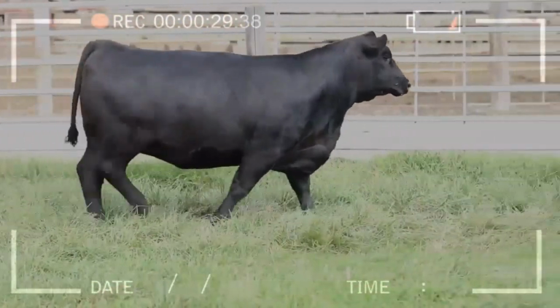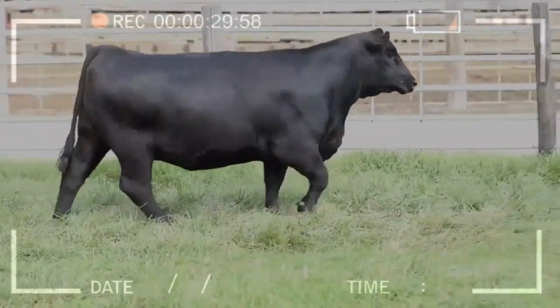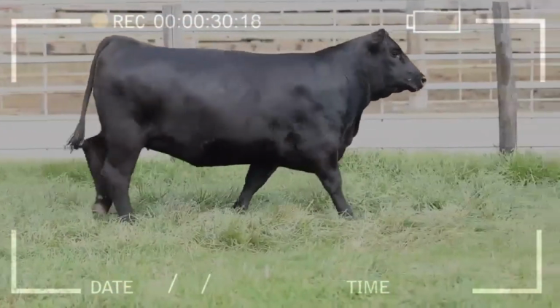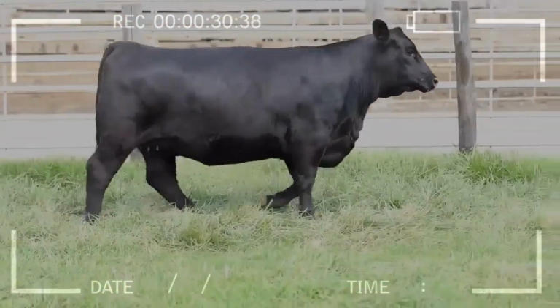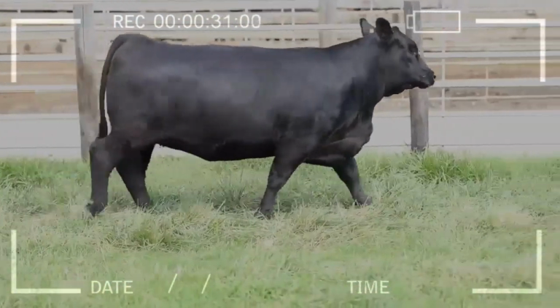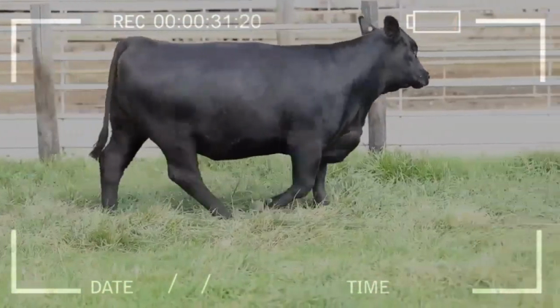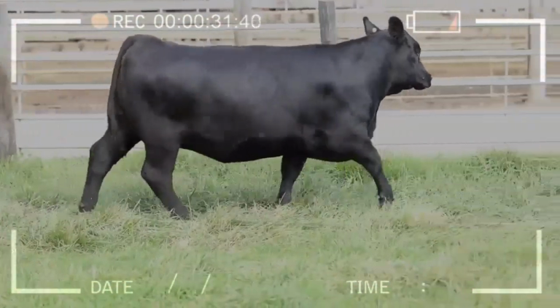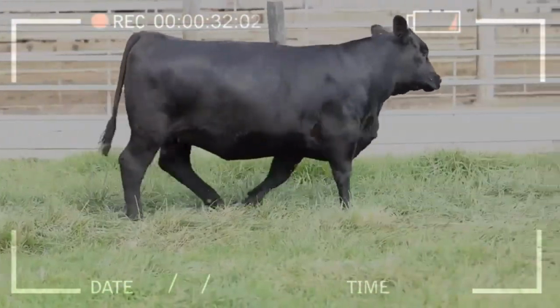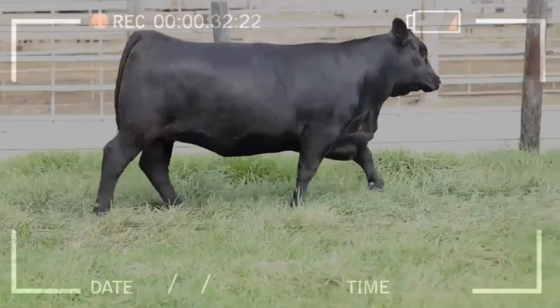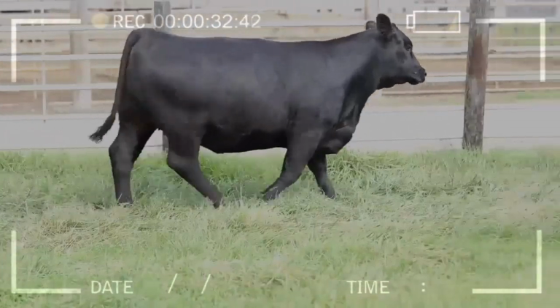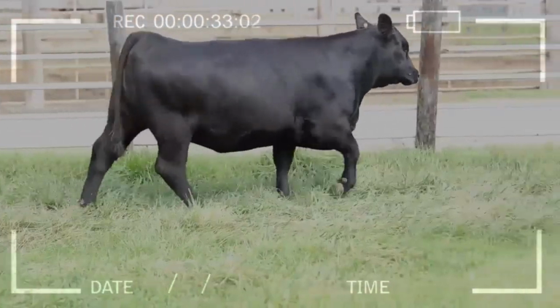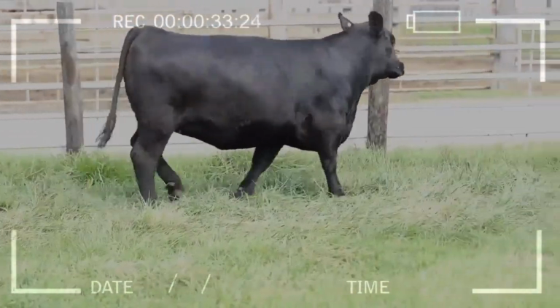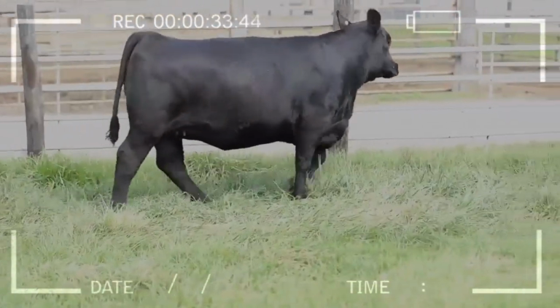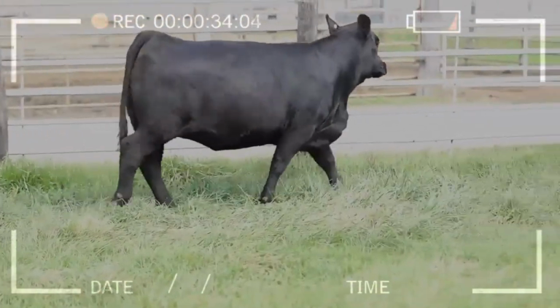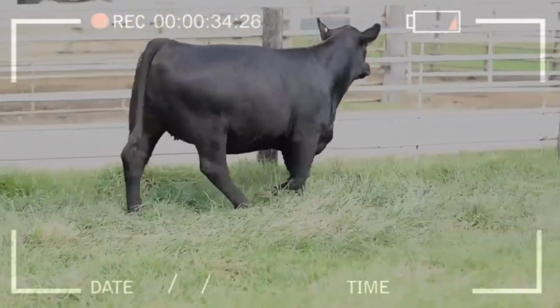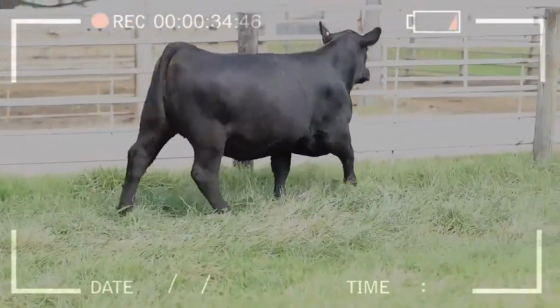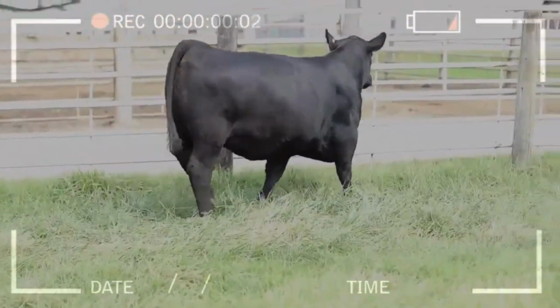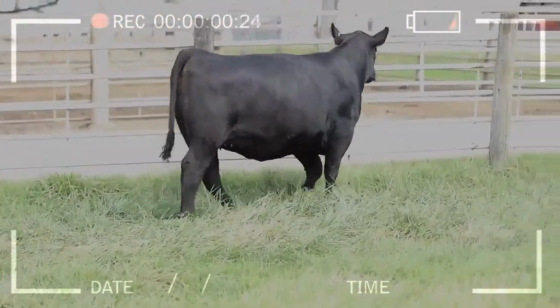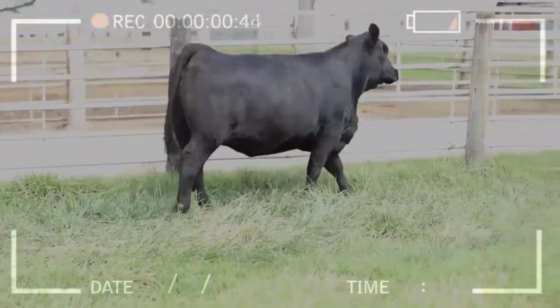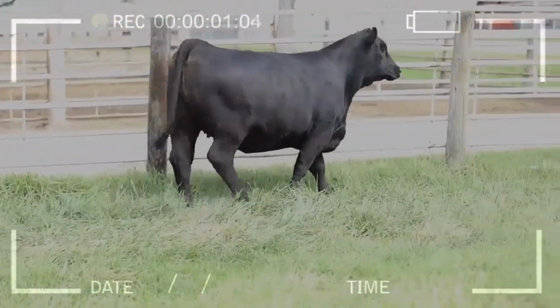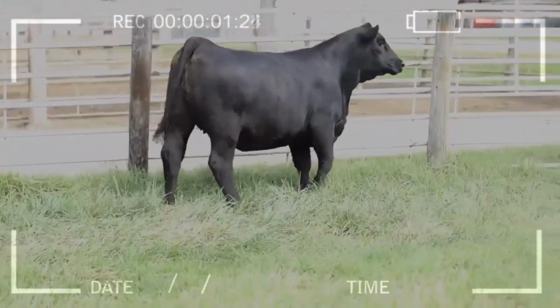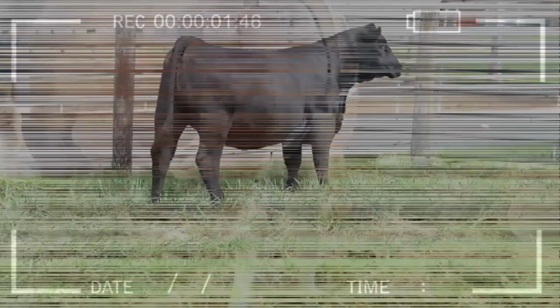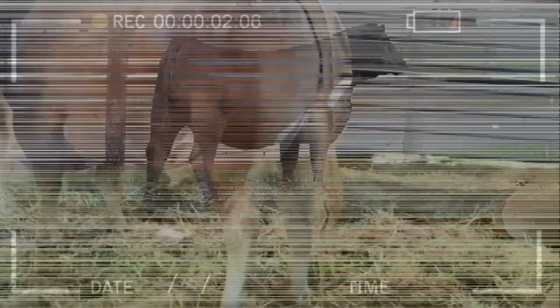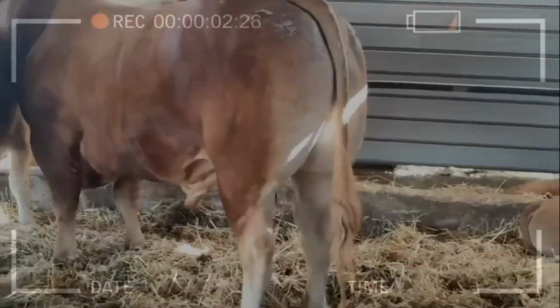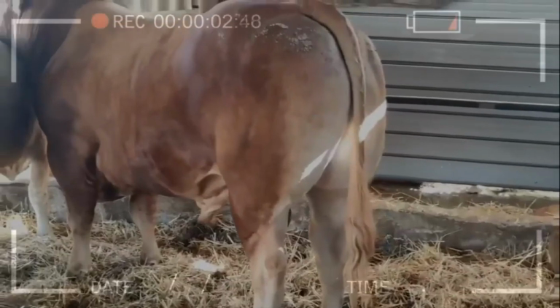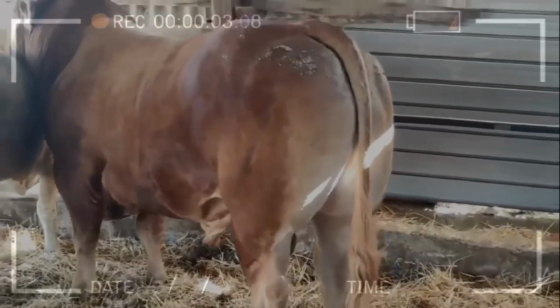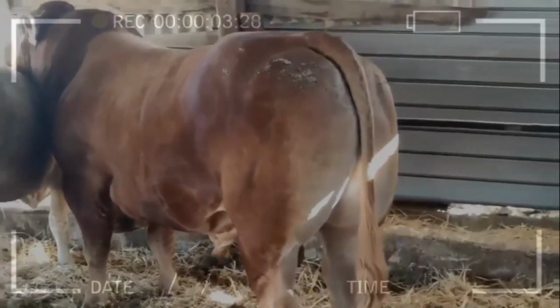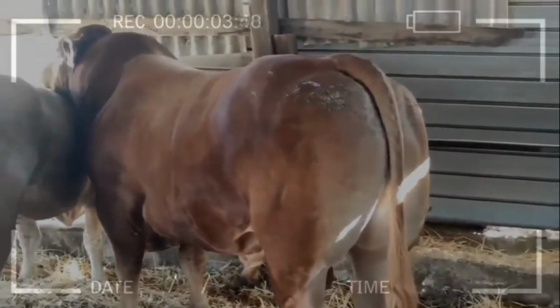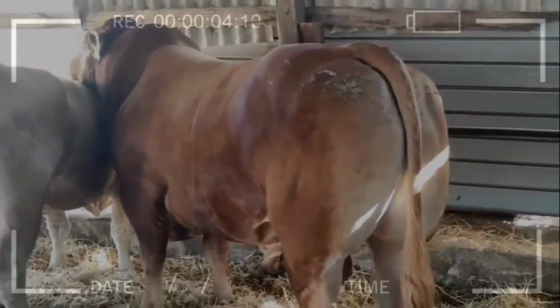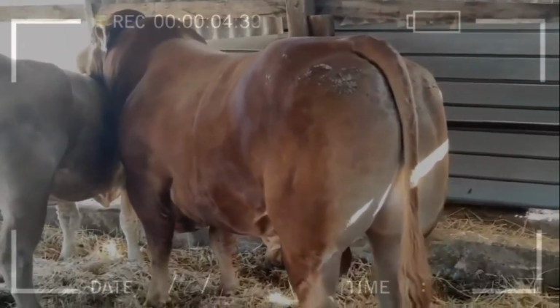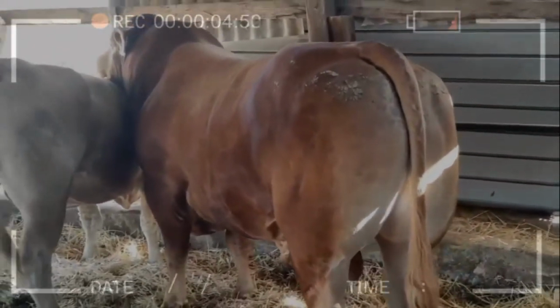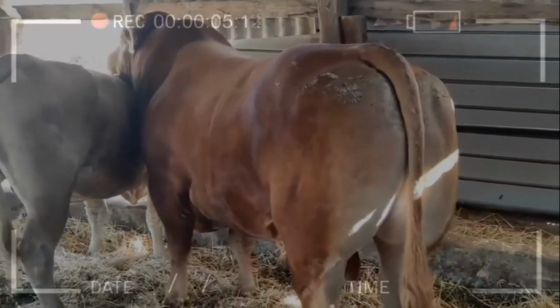Hereford: the Hereford breed, originally from England, is known for its lean and well-muscled meat. The animals have a wide head and a strong bone structure, which gives them a robust appearance.